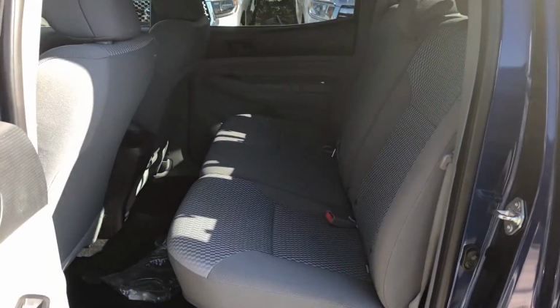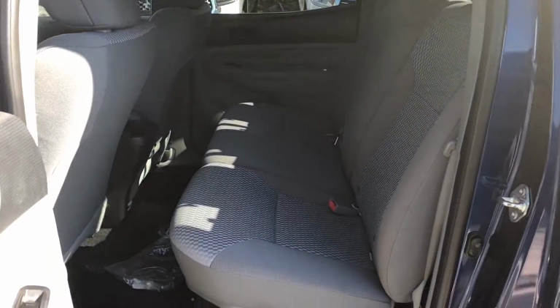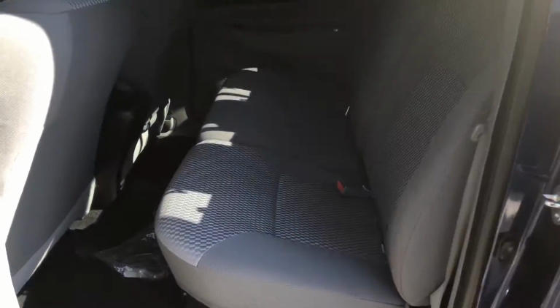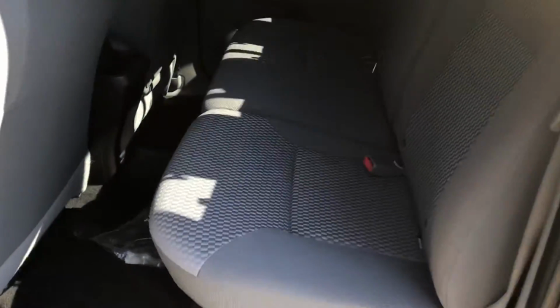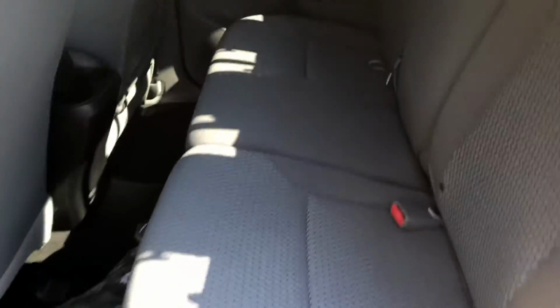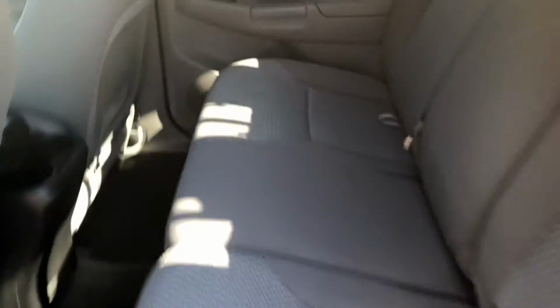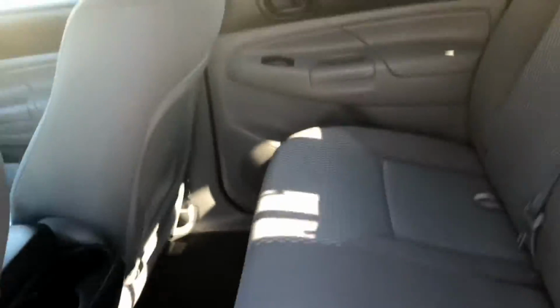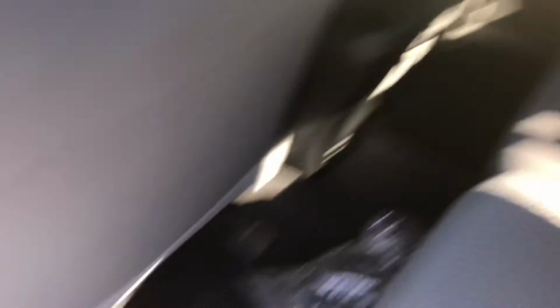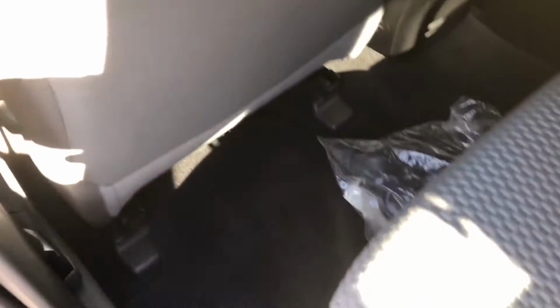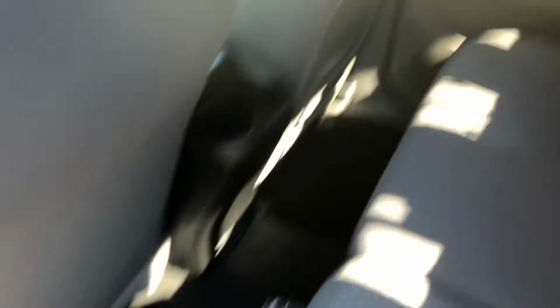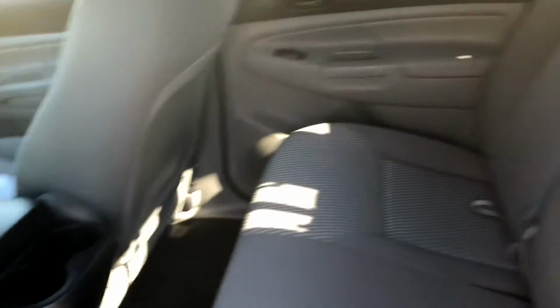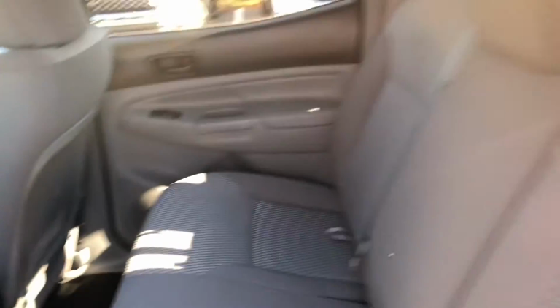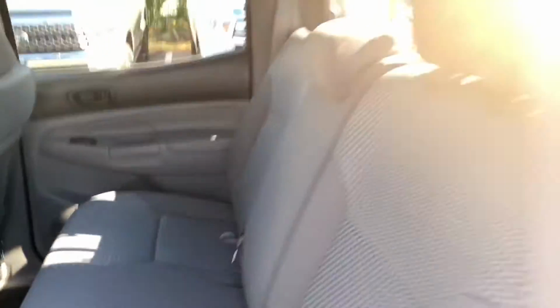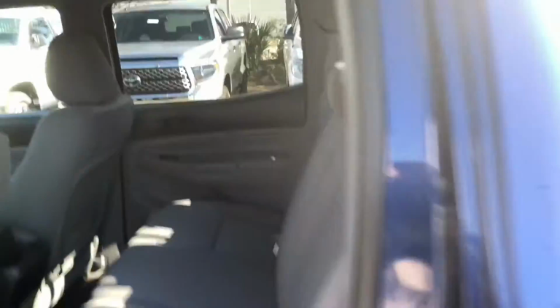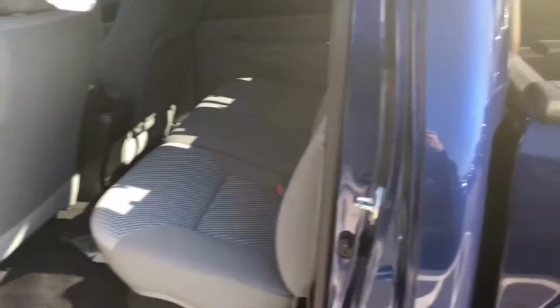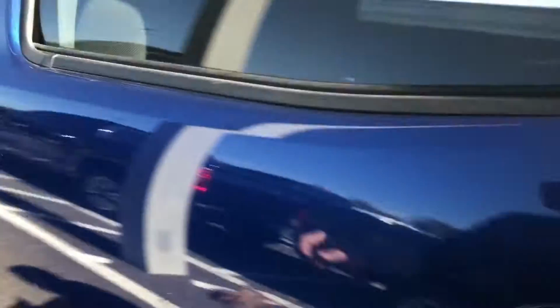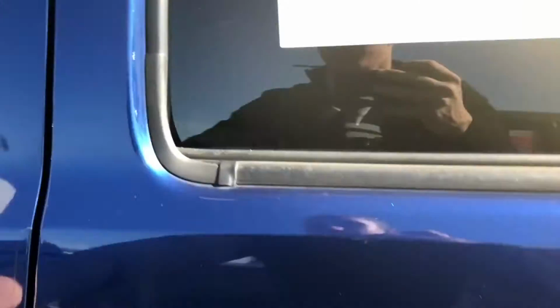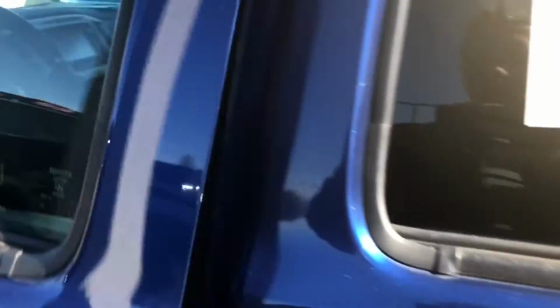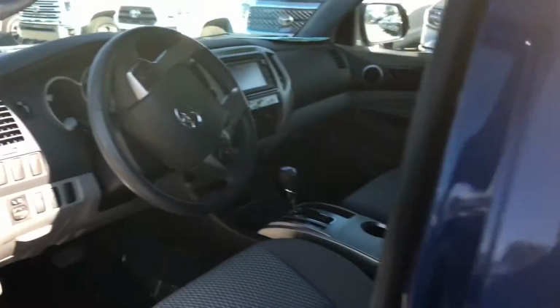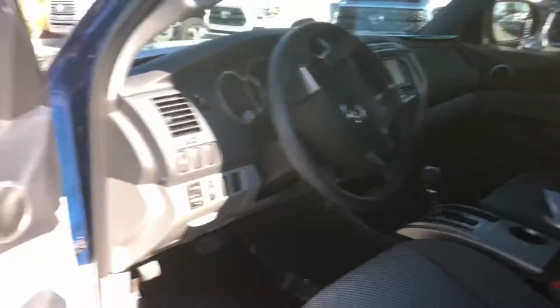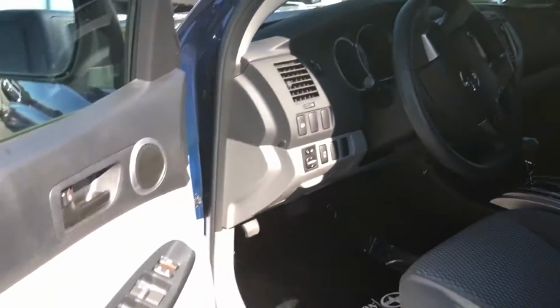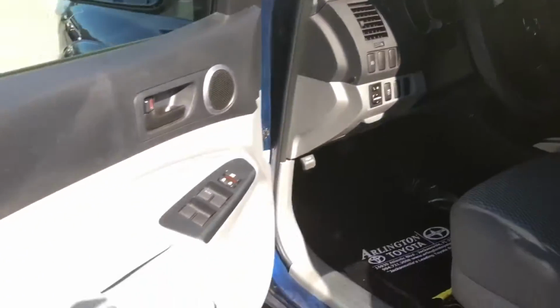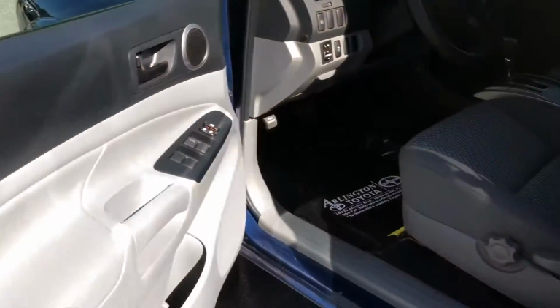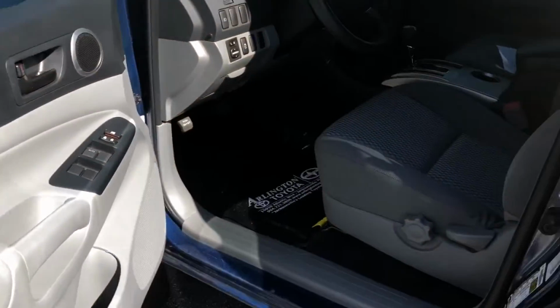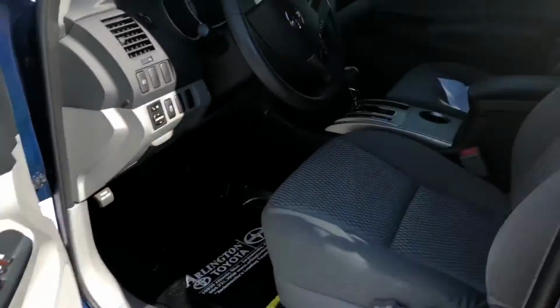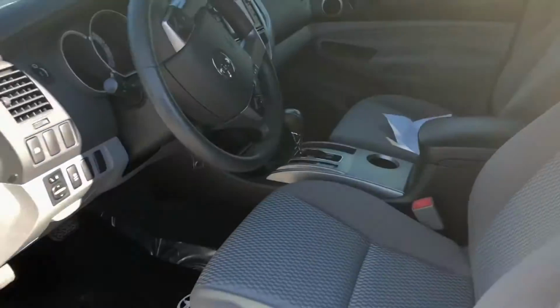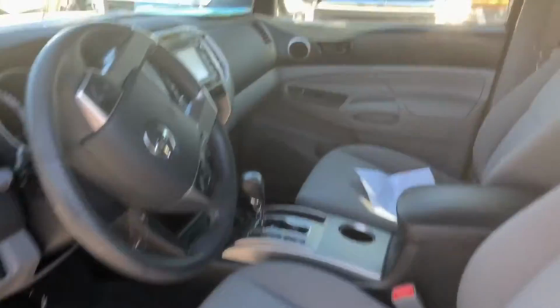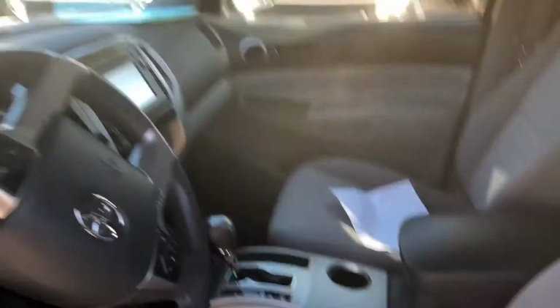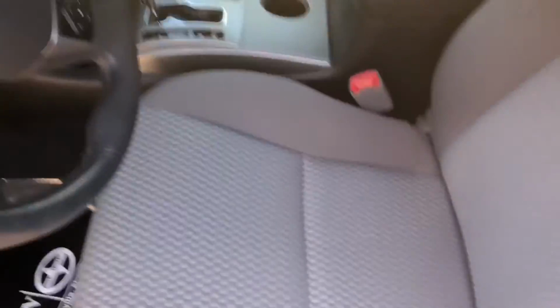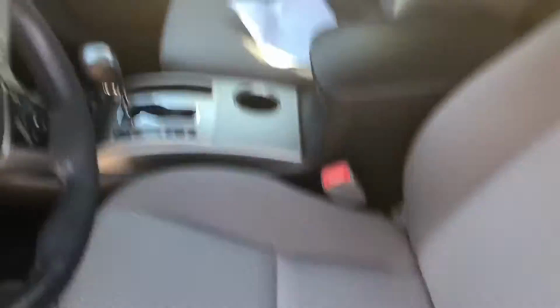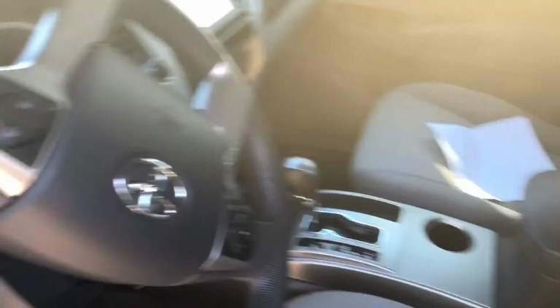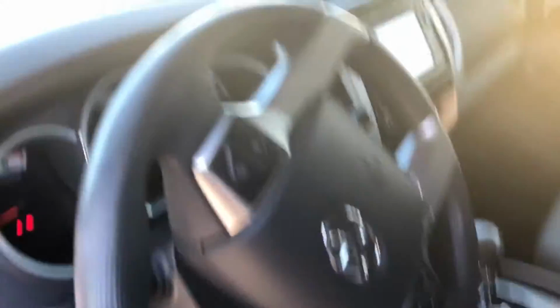In the back, the fabric looks good and clean. Looks like this vehicle is well maintained on the inside. Up front, car windows, door locks, still nice clean fabric.